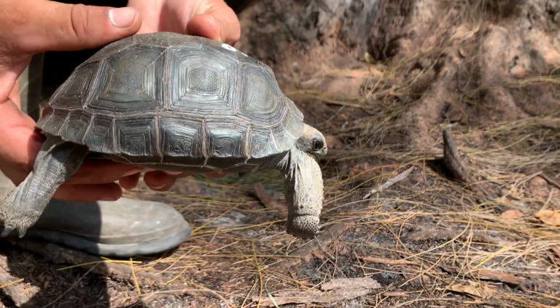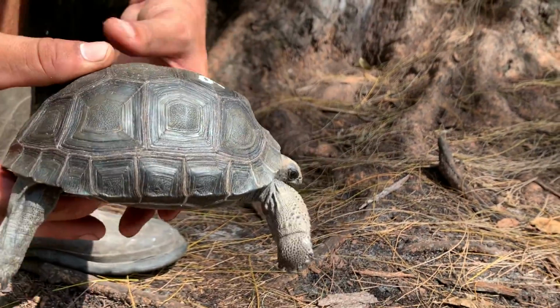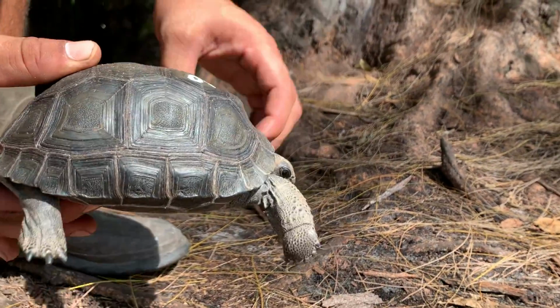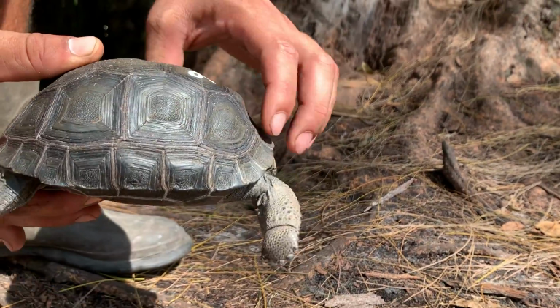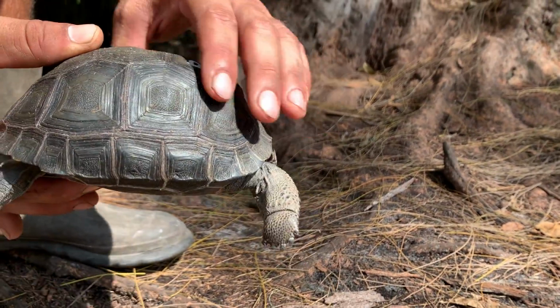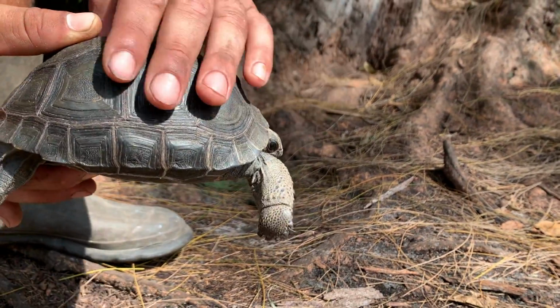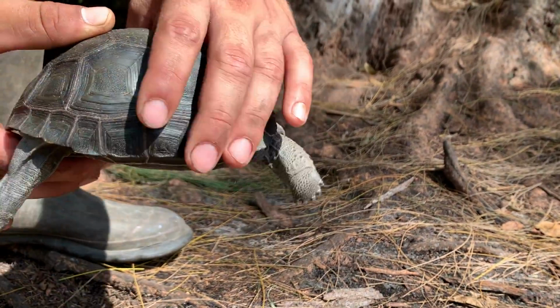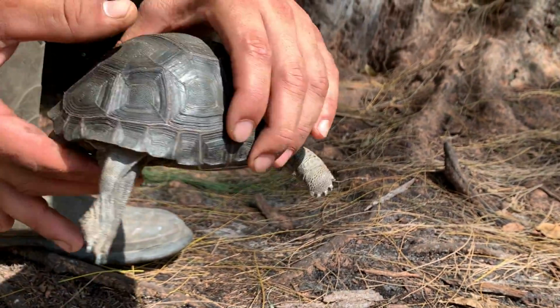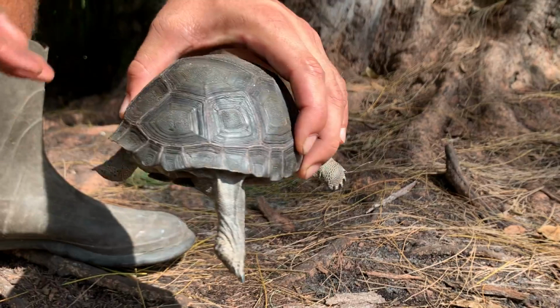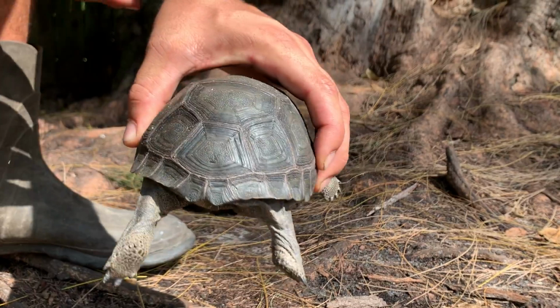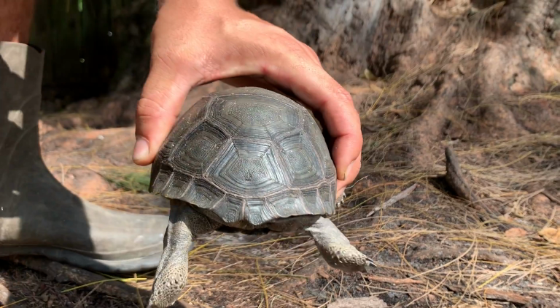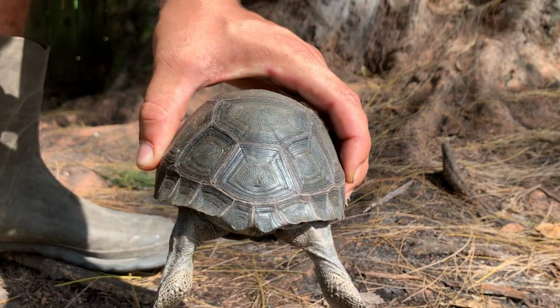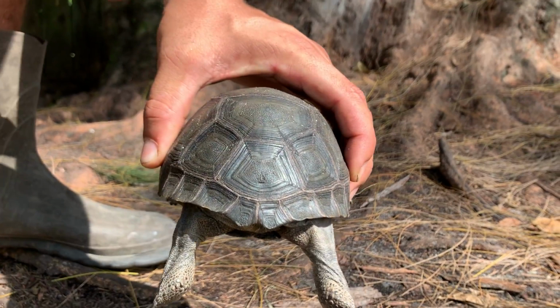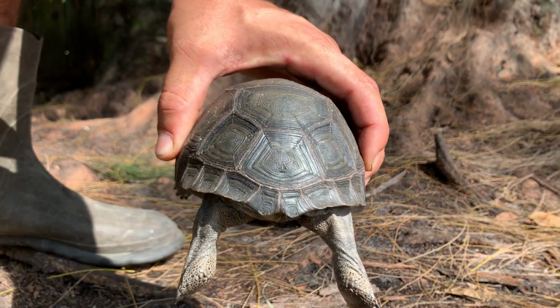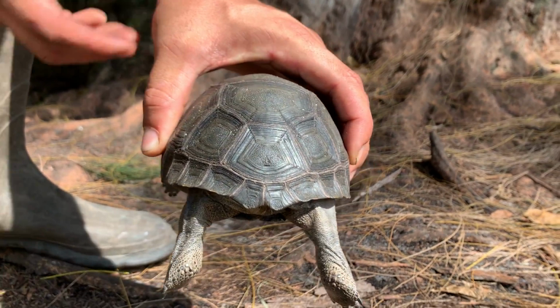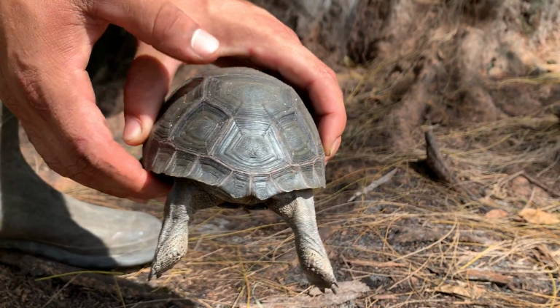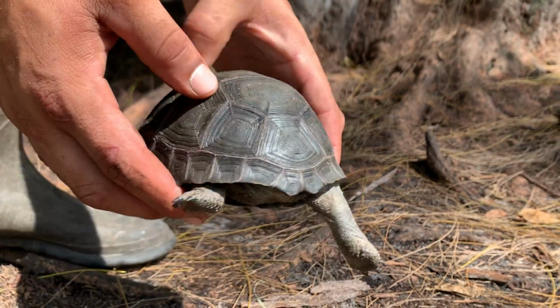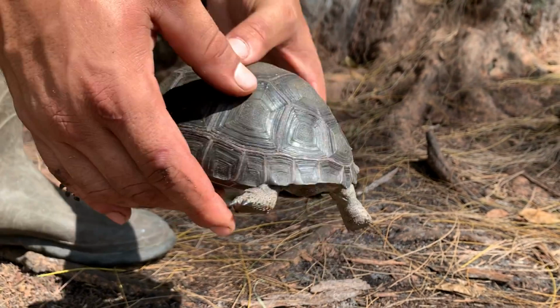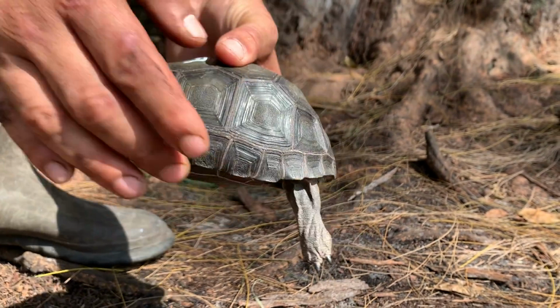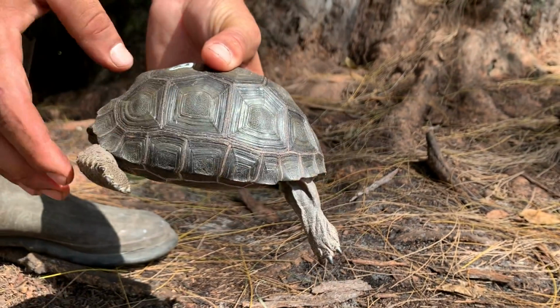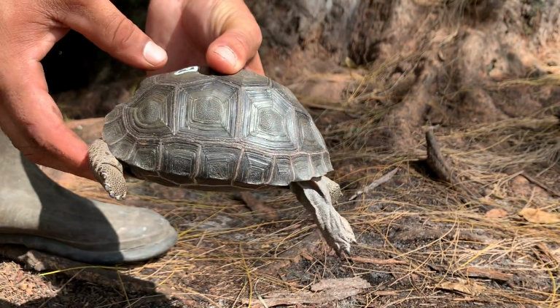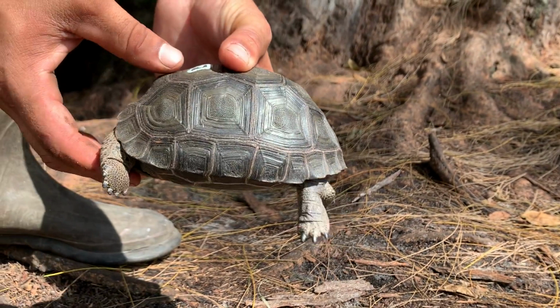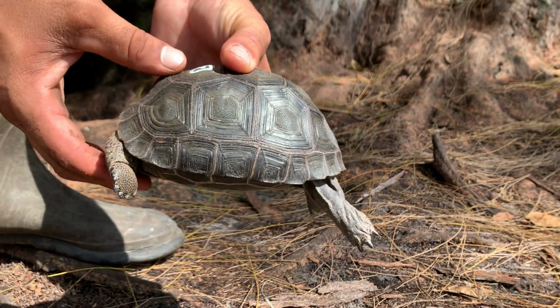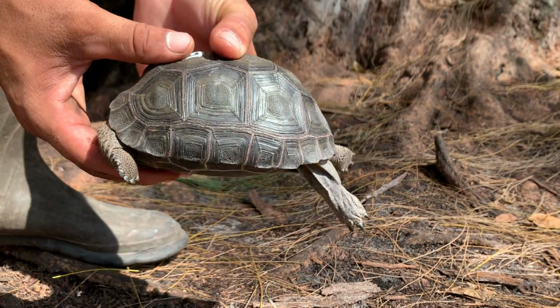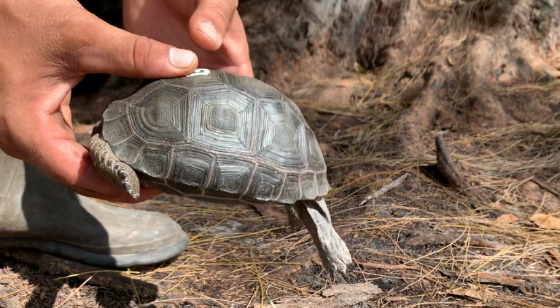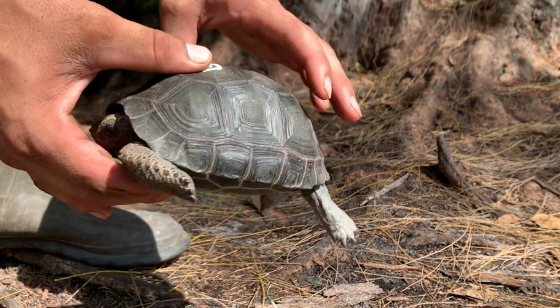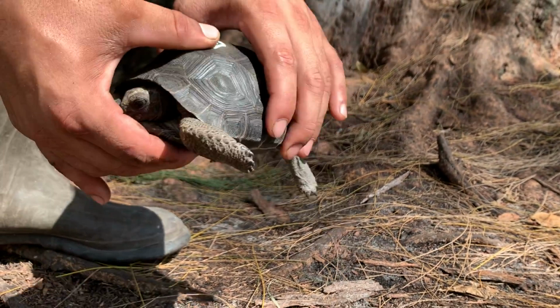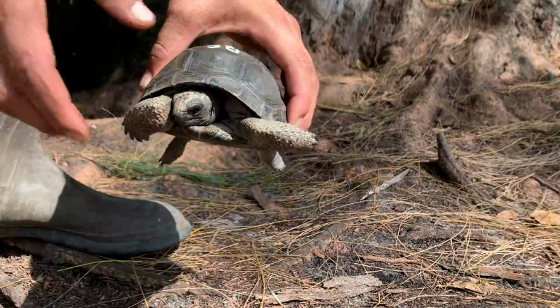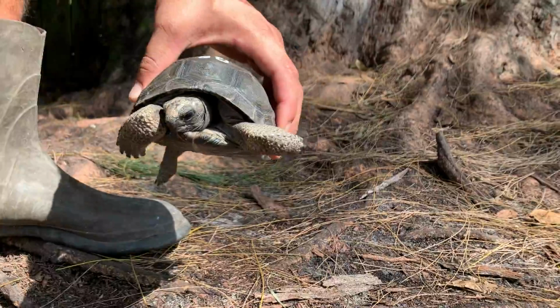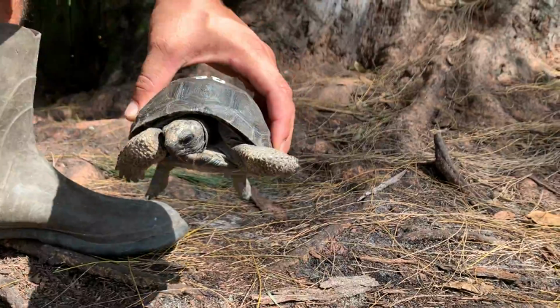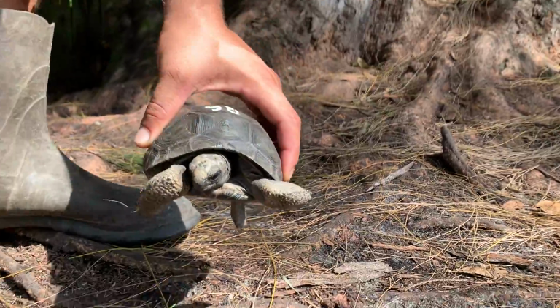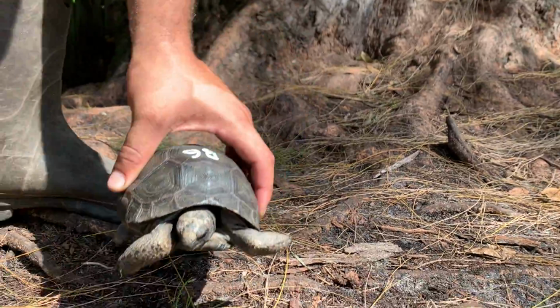Now you can see that nice shell. That's who that guy is. Perfect. Nice looking animal.